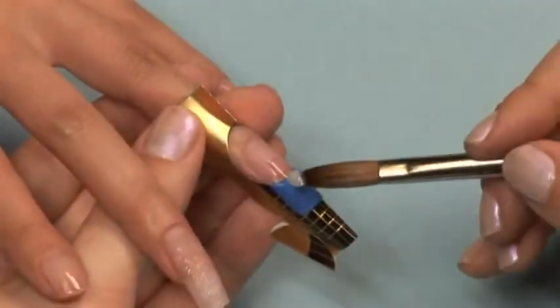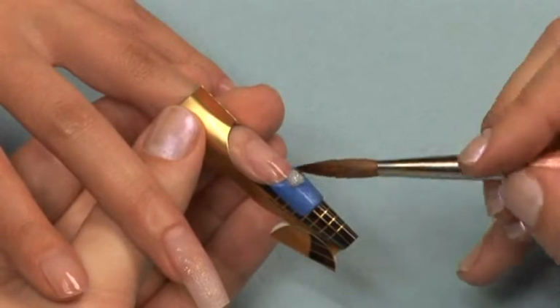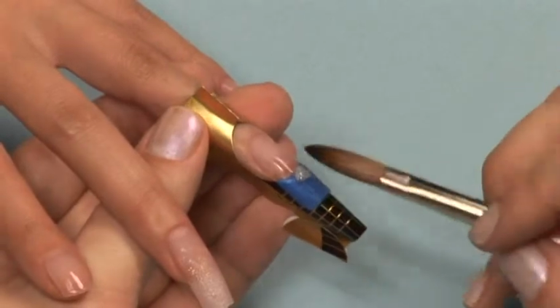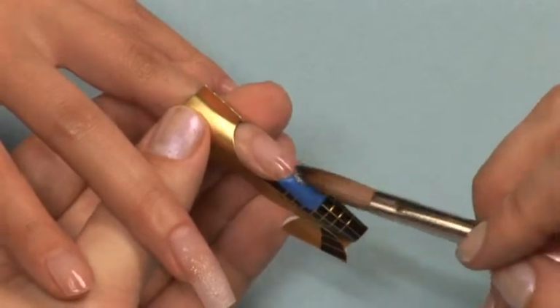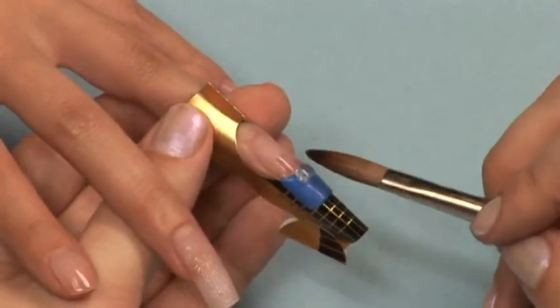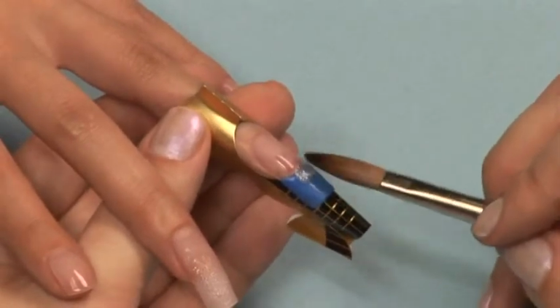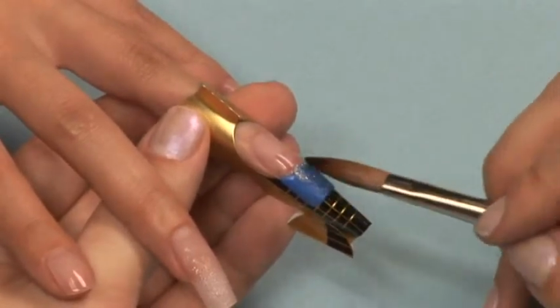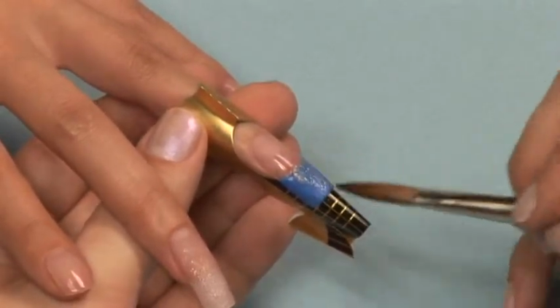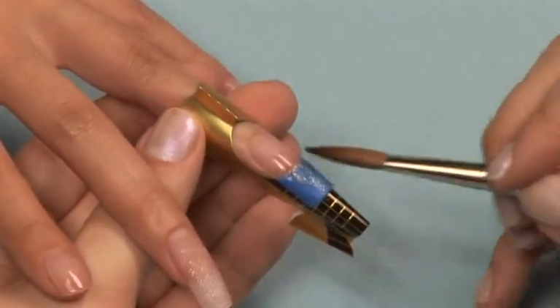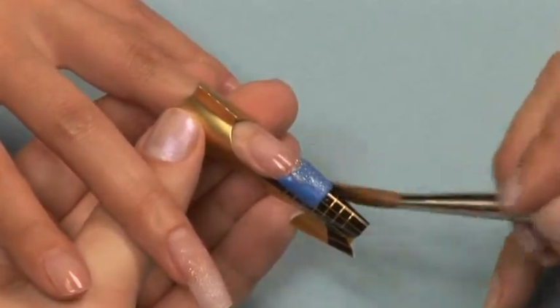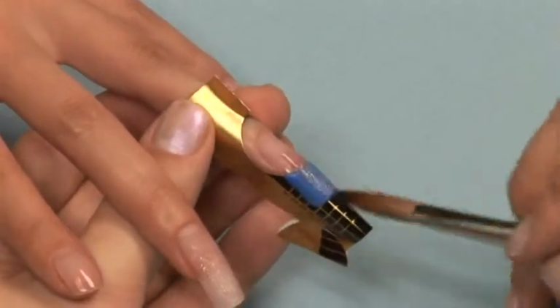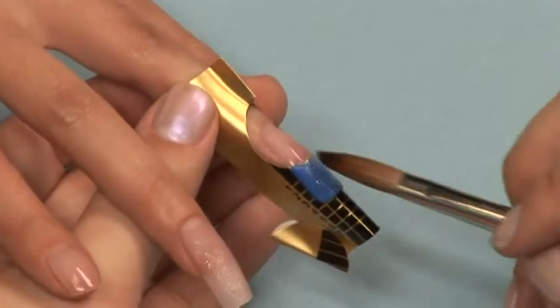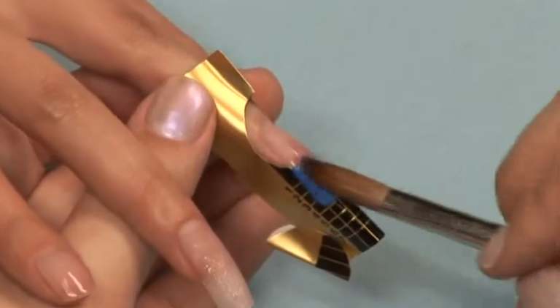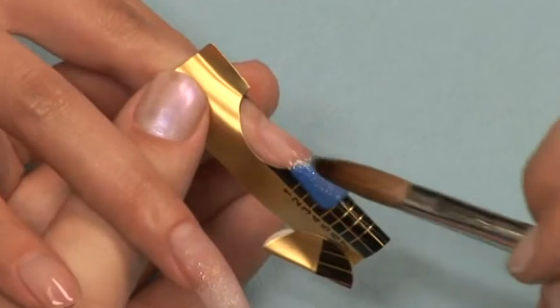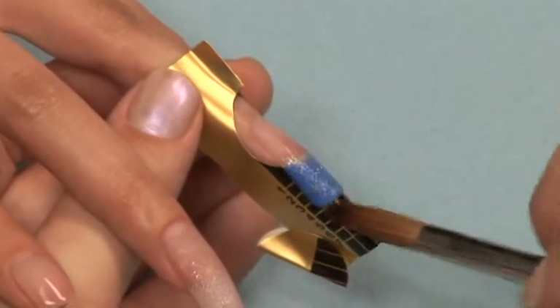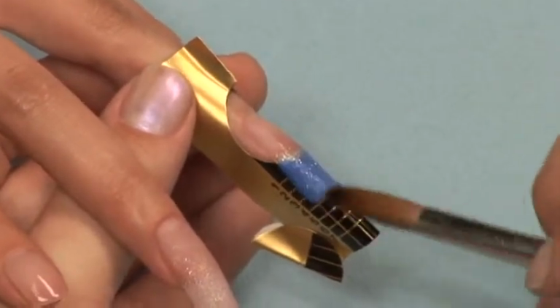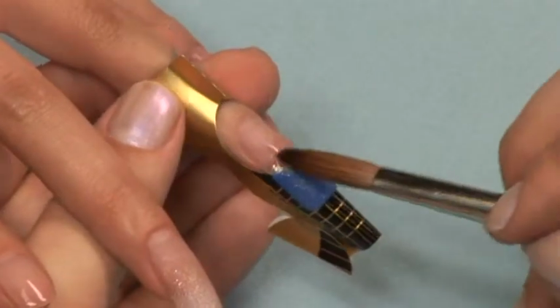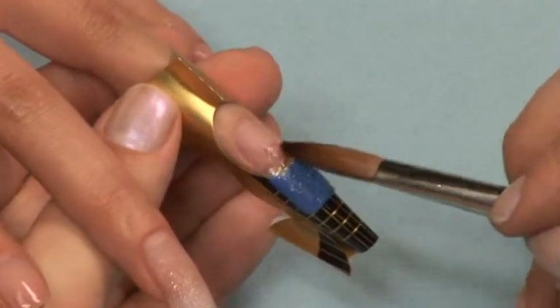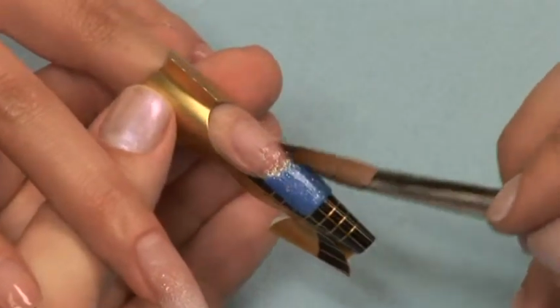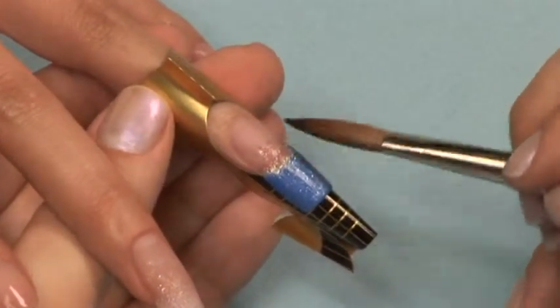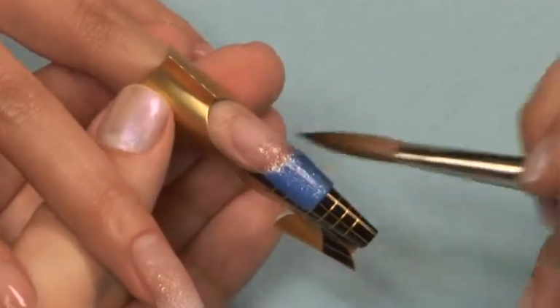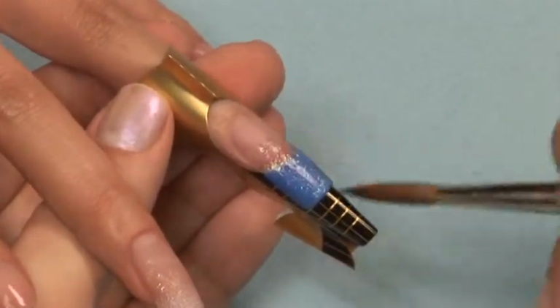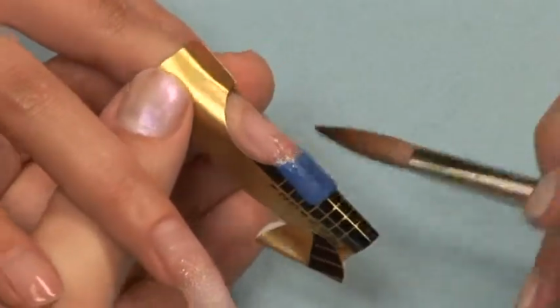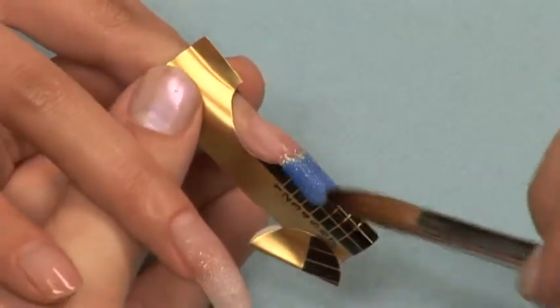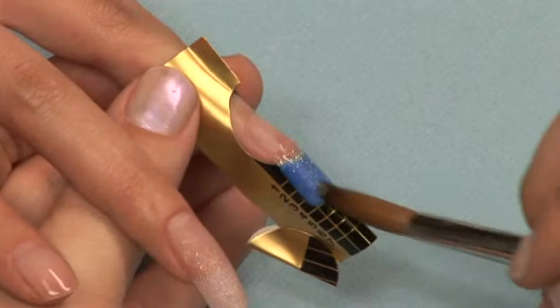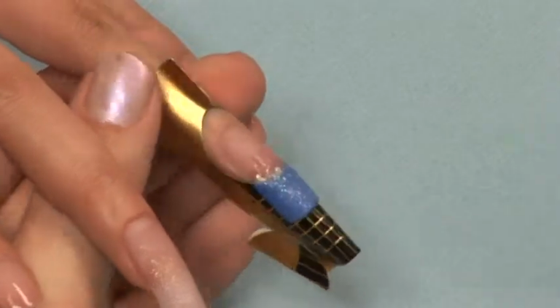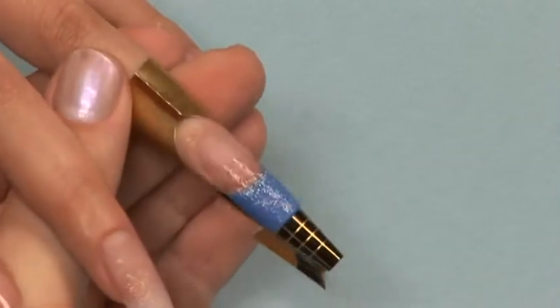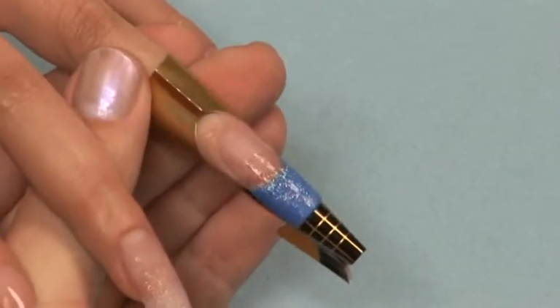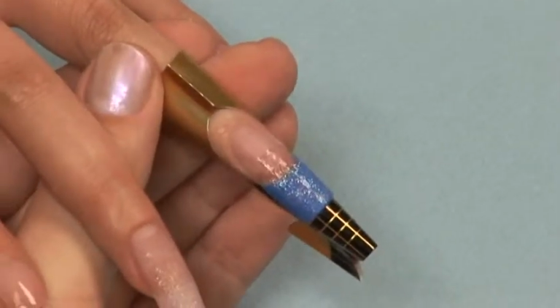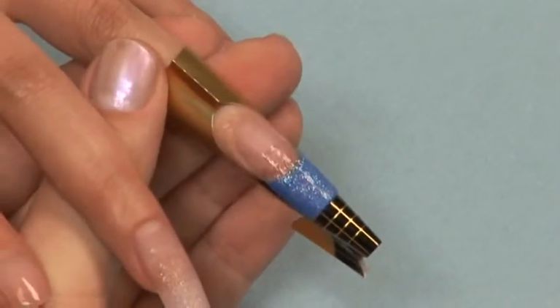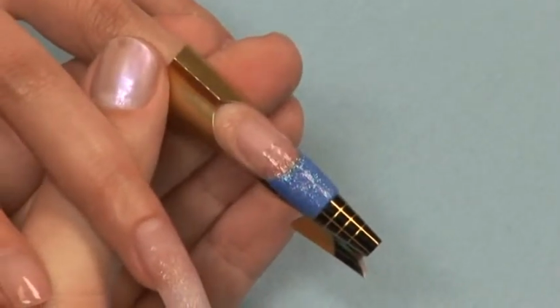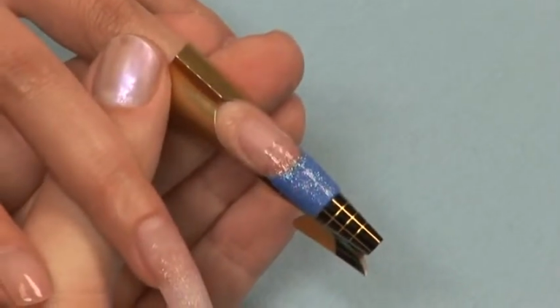Using a pre-mix of glitter additive and clear acrylic, apply your next ball over the blue free edge and begin your fade up the nail. Remember to work thin. This is a visual effect and not part of the nail structure.